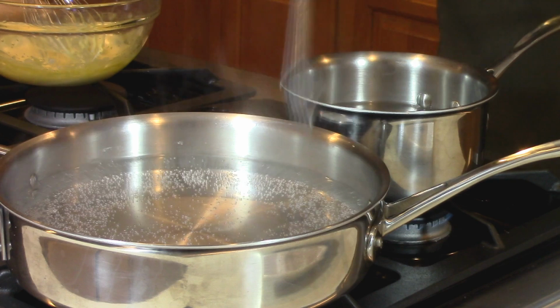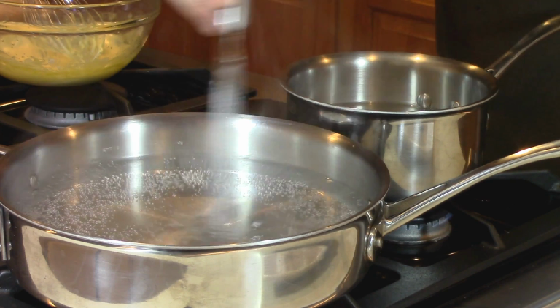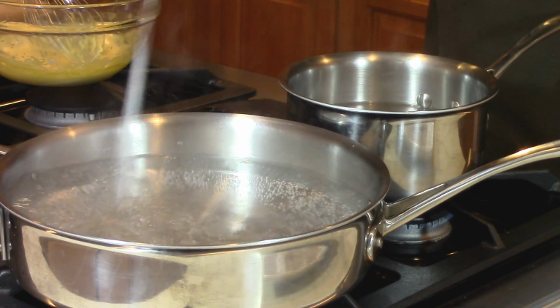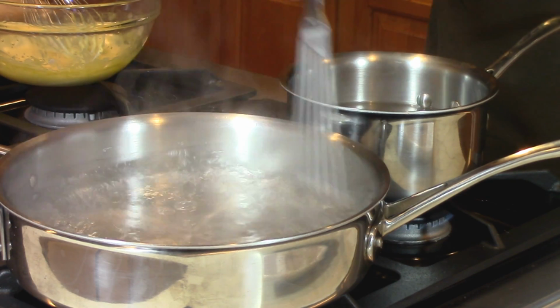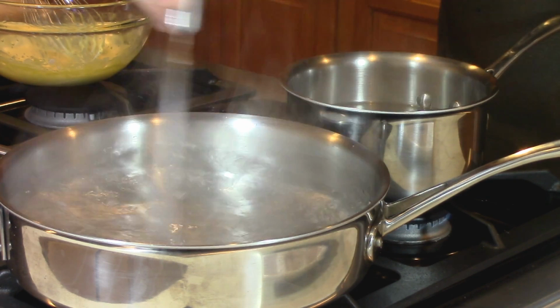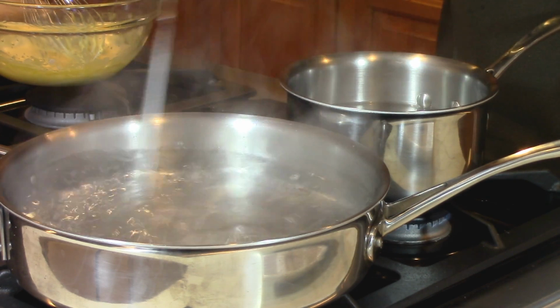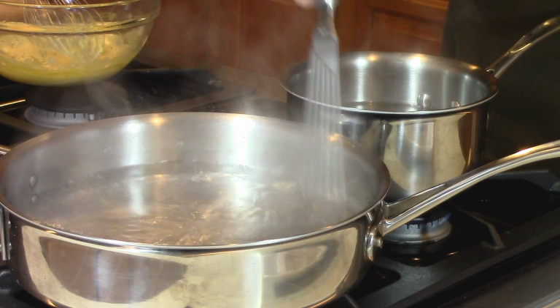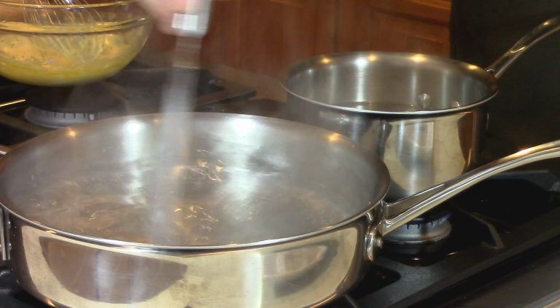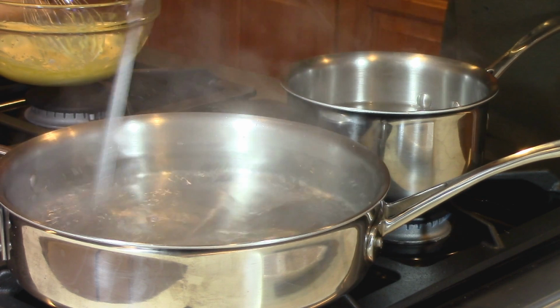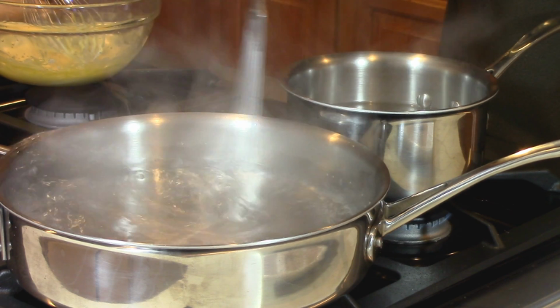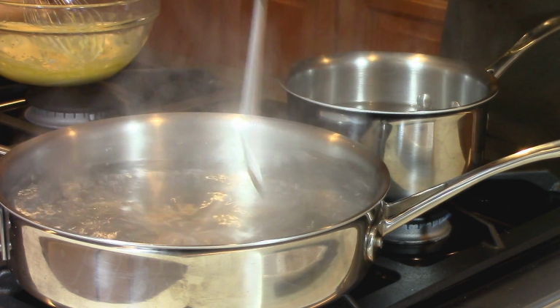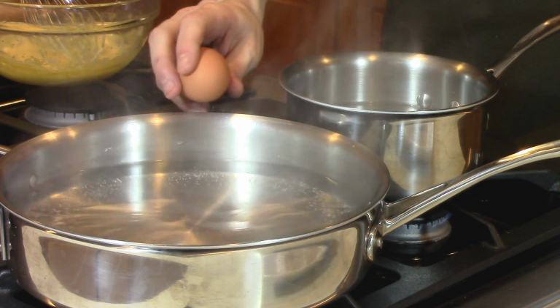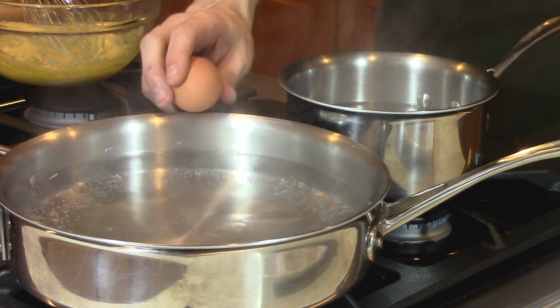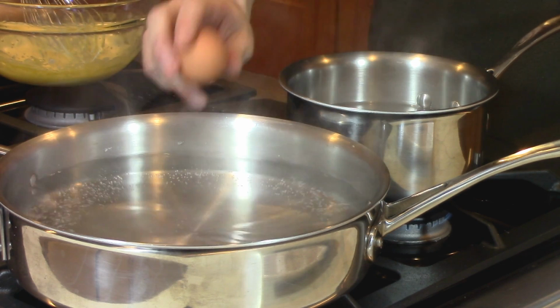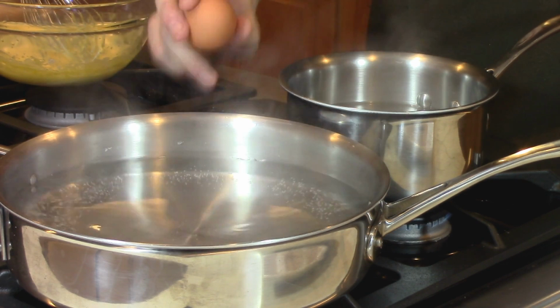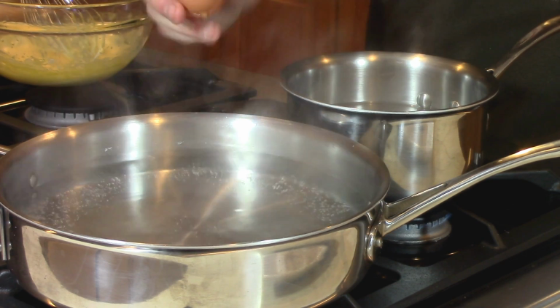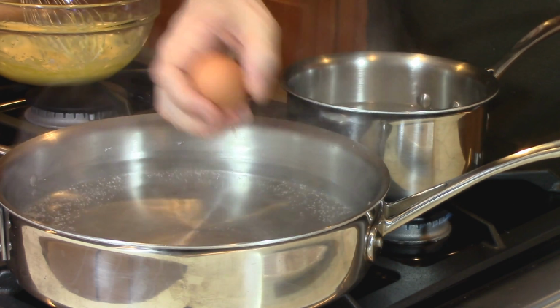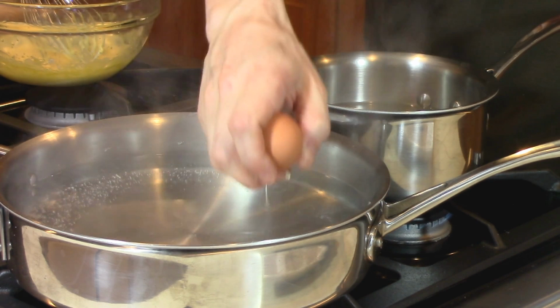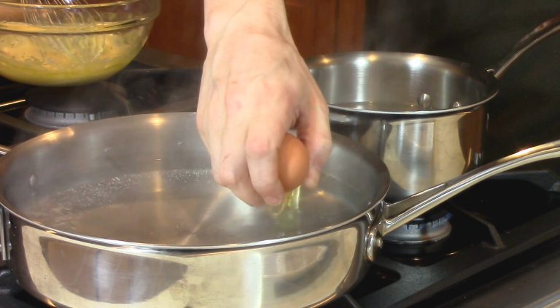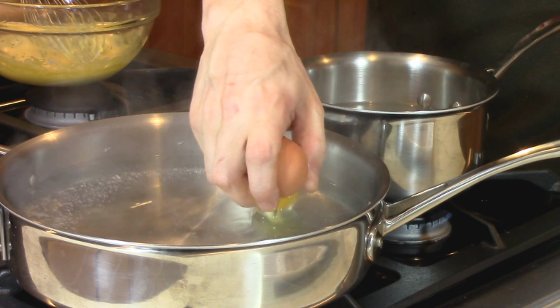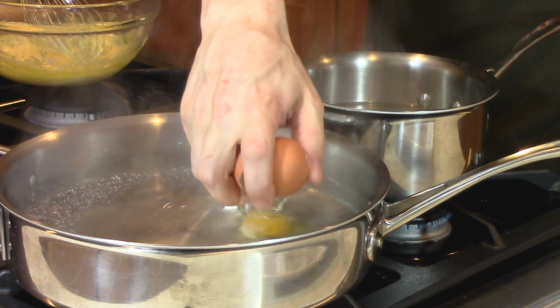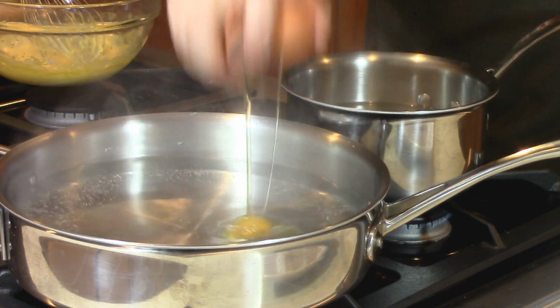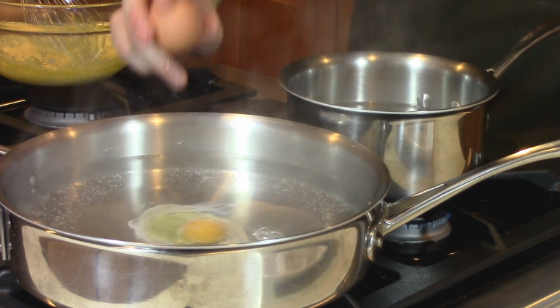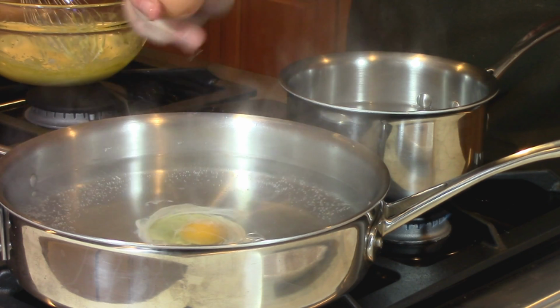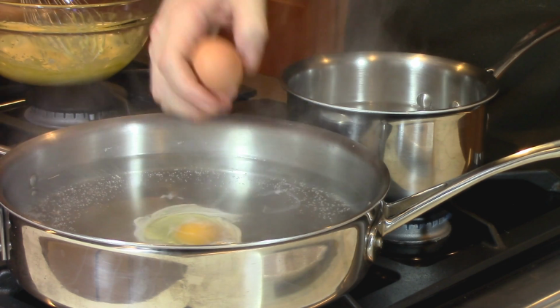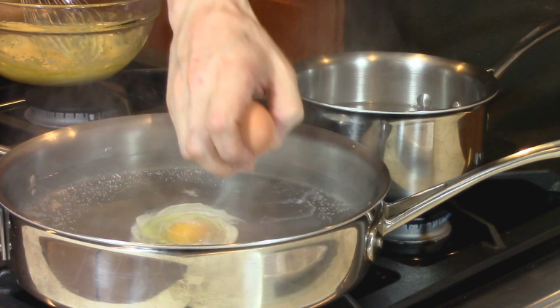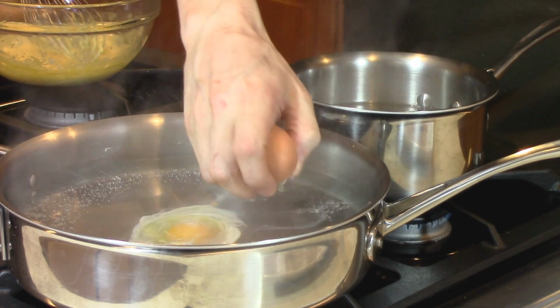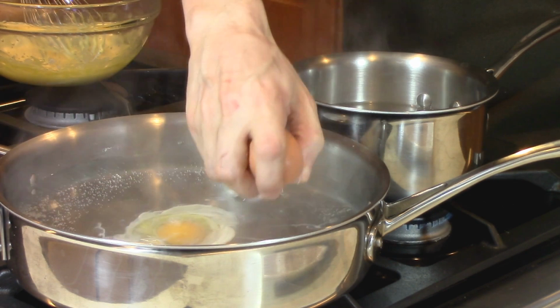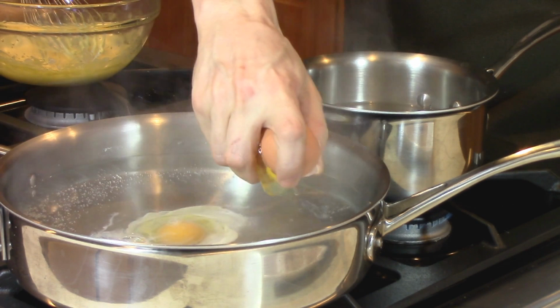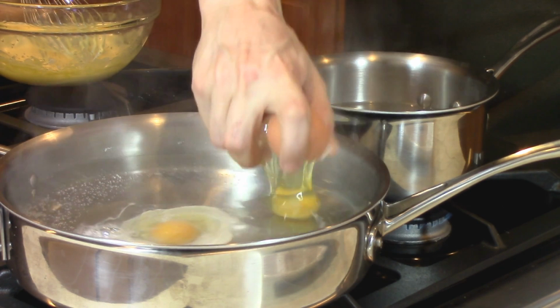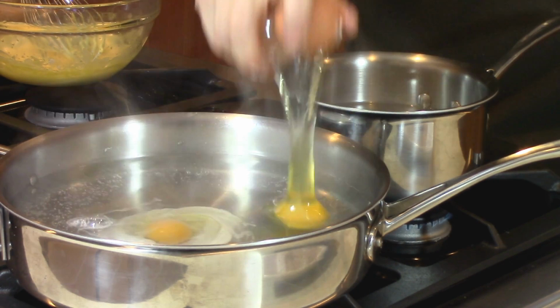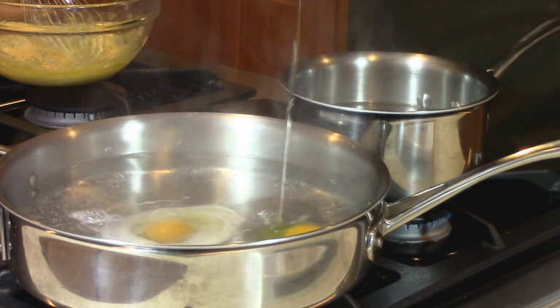To poach the eggs, we're going to swirl the water around a little bit and then crack the eggs just above the barely simmering water. We'll leave them there for about 4 minutes, and while that's going on, let's get our plate set up.